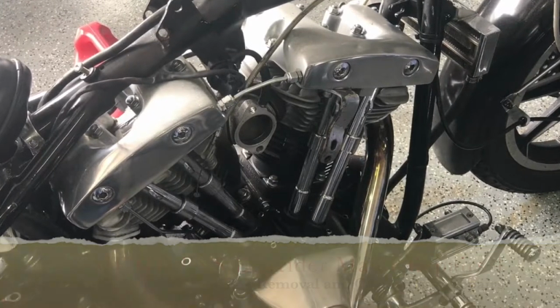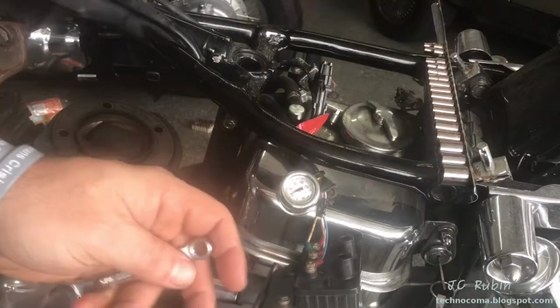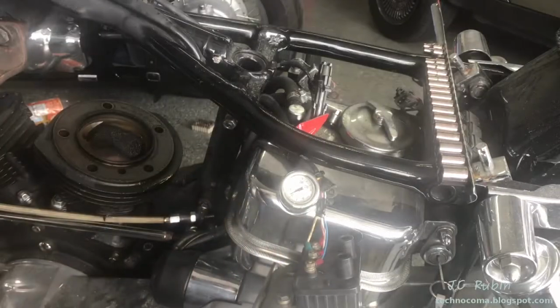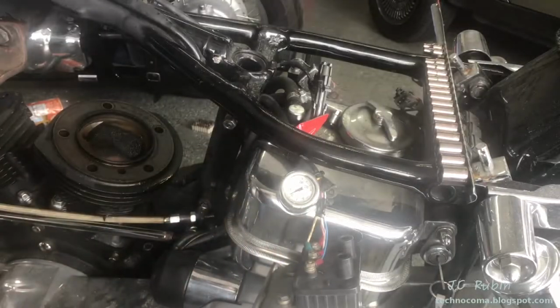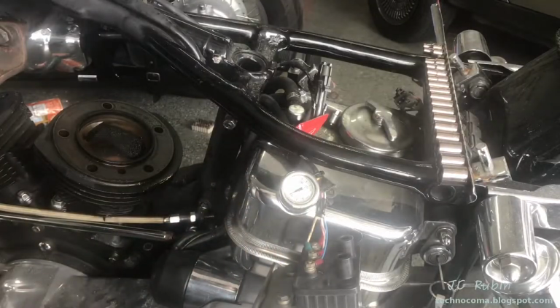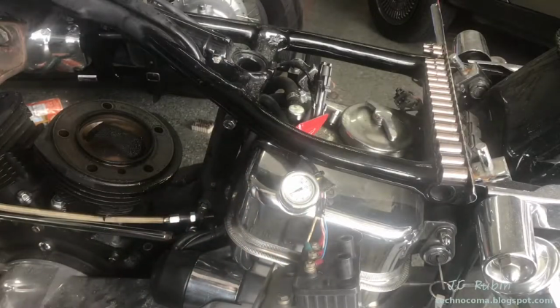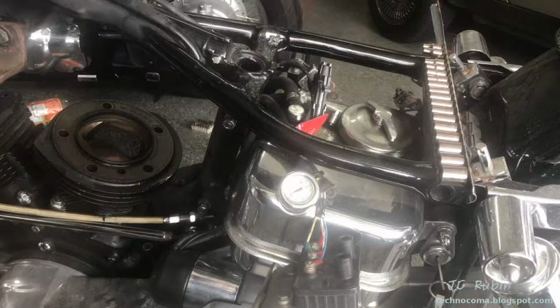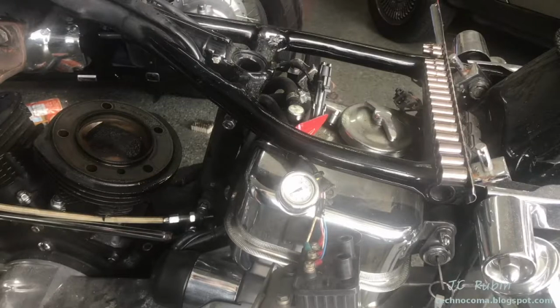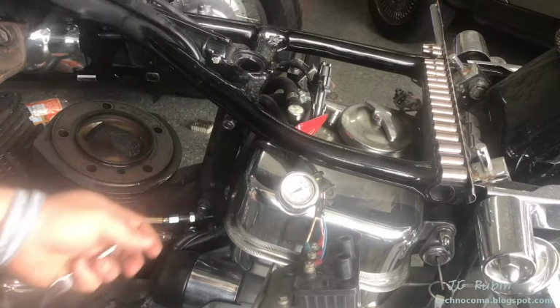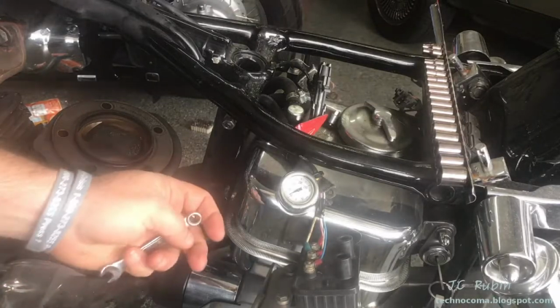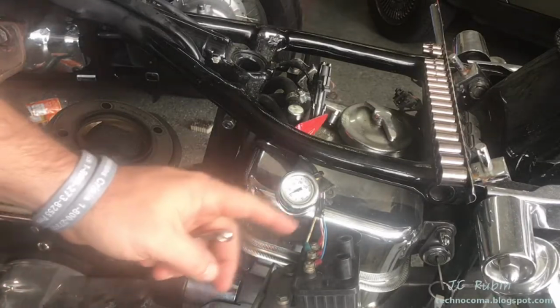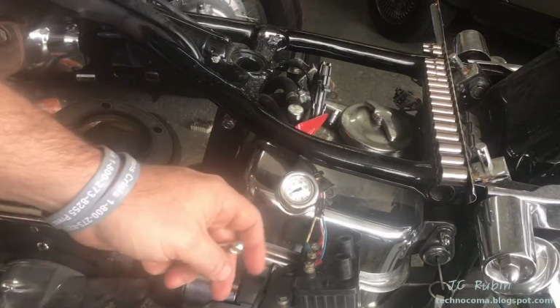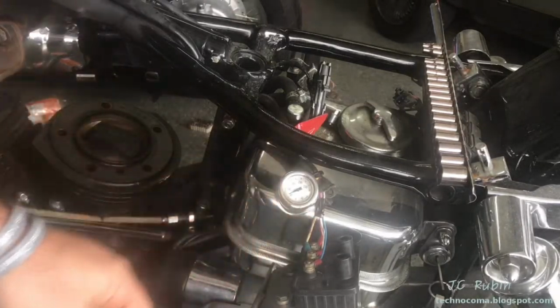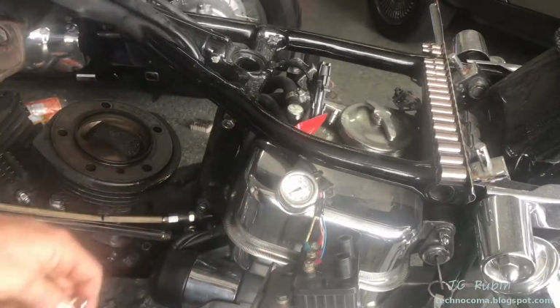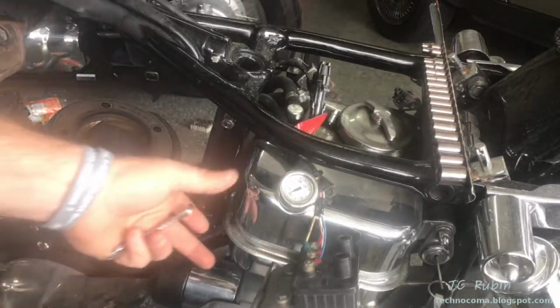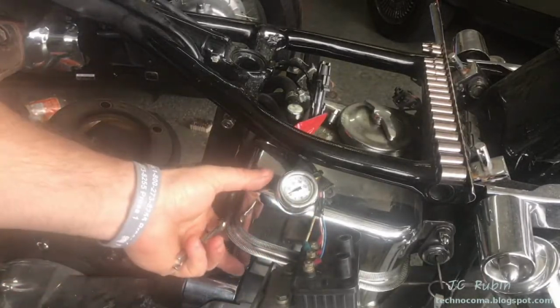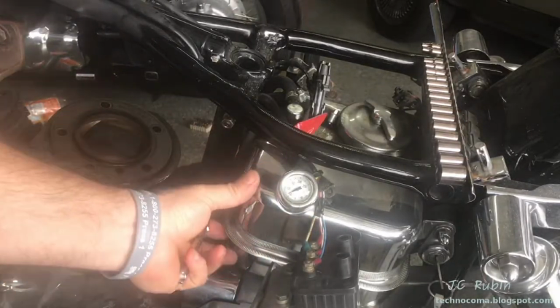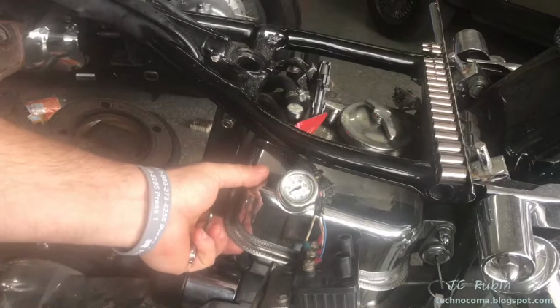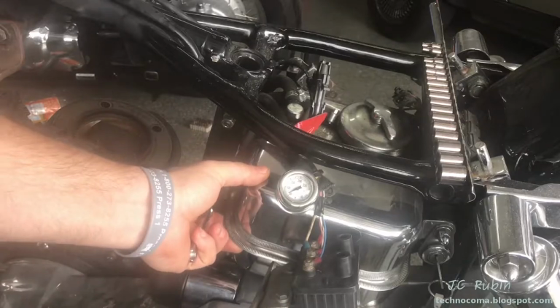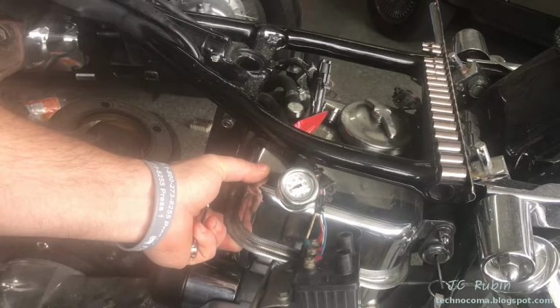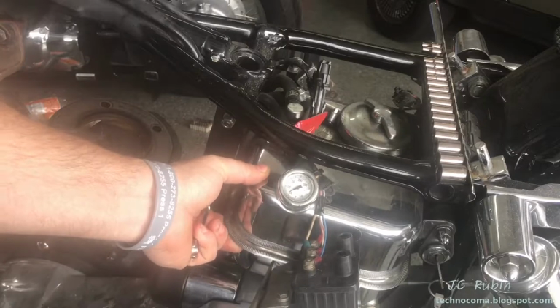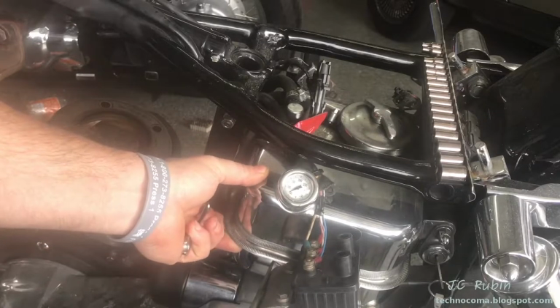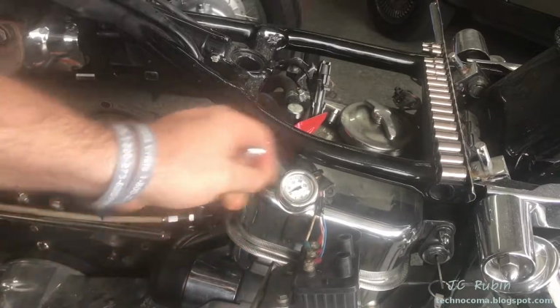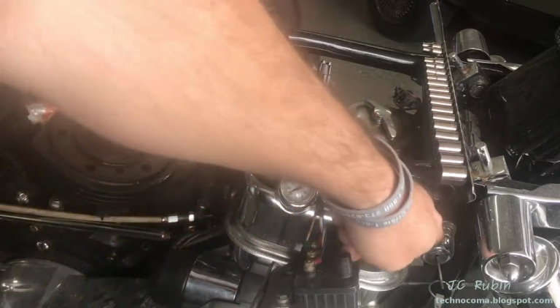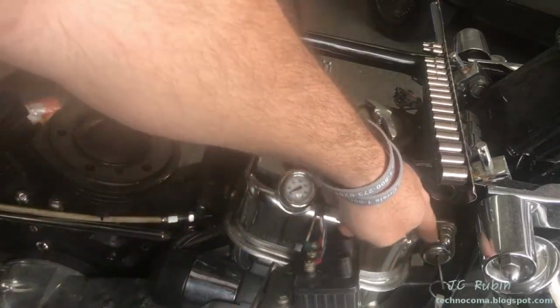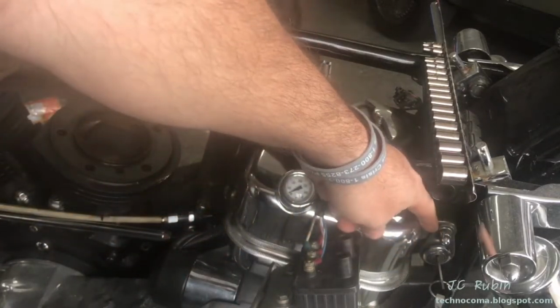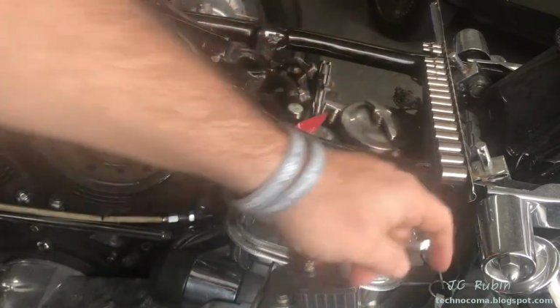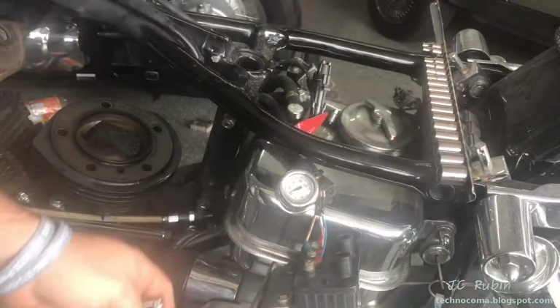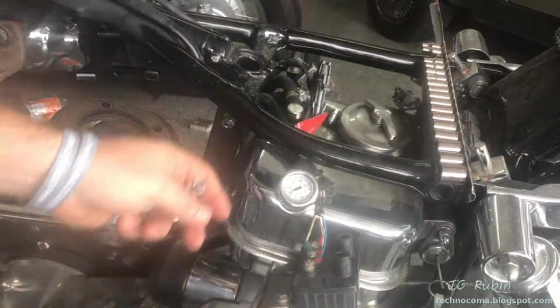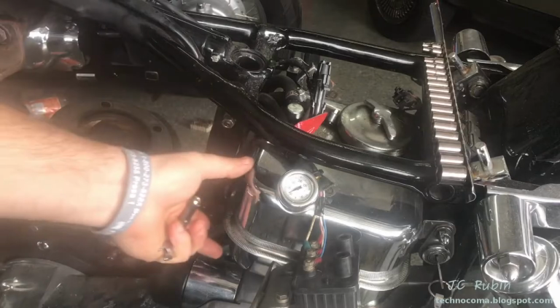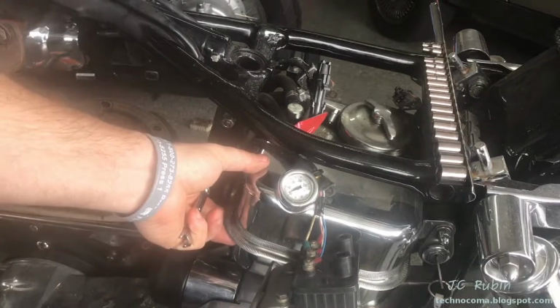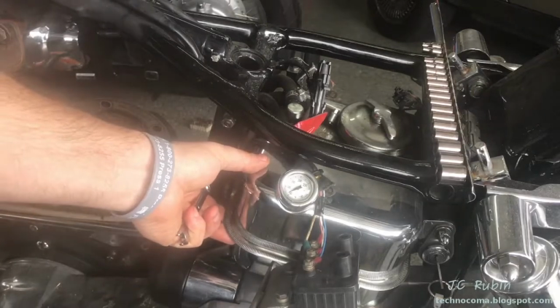Welcome back to the shovelhead rebuild series part four. We're taking a slight detour — as mentioned in the first video, the oil bag is broken right here at the weld. I'm going to have to remove it so it can be re-welded.